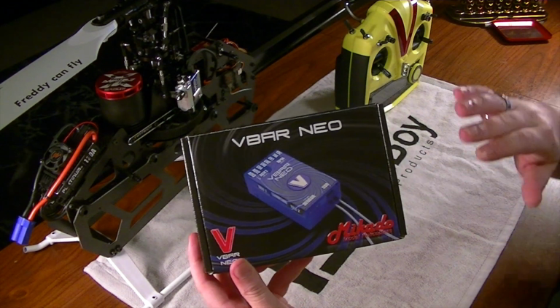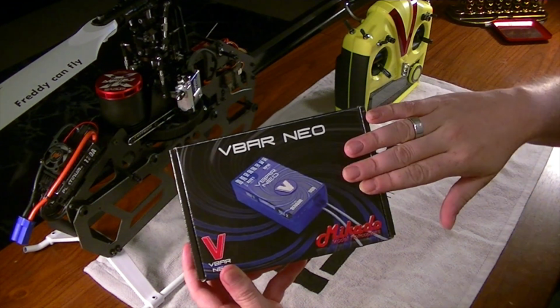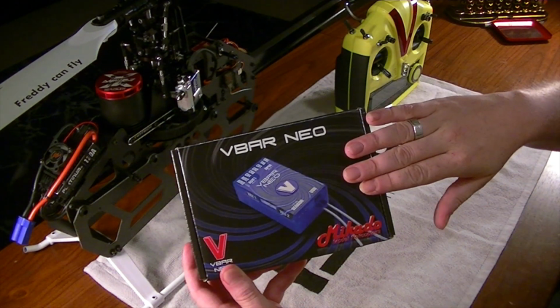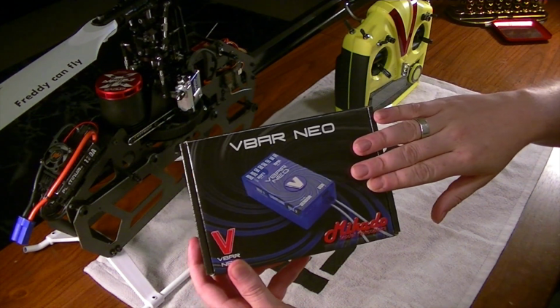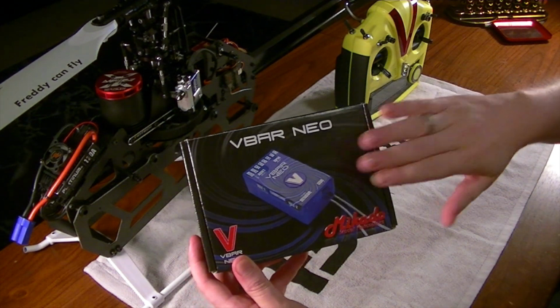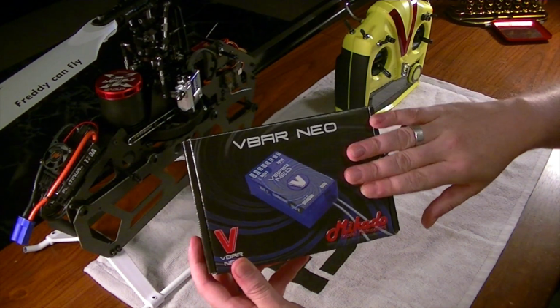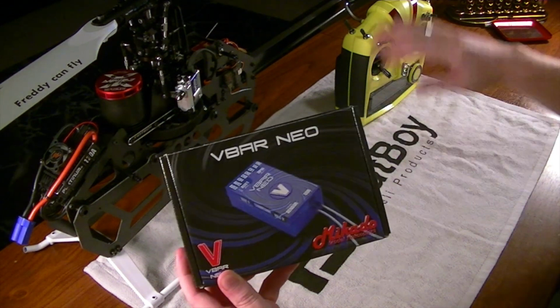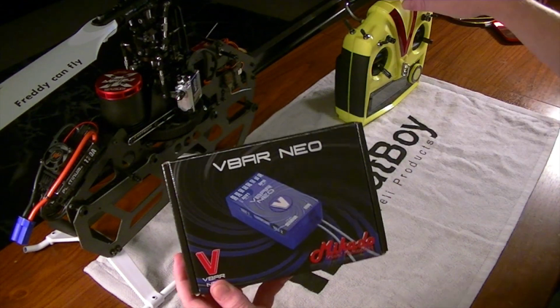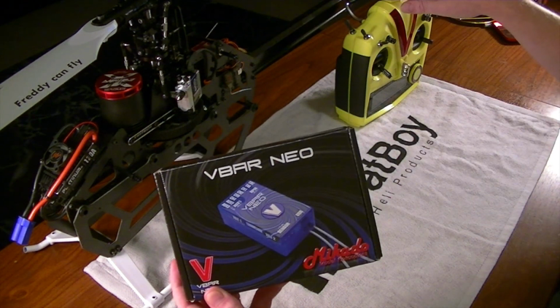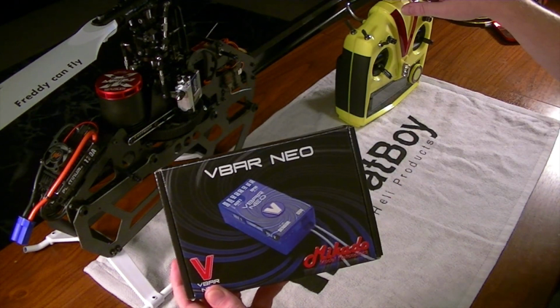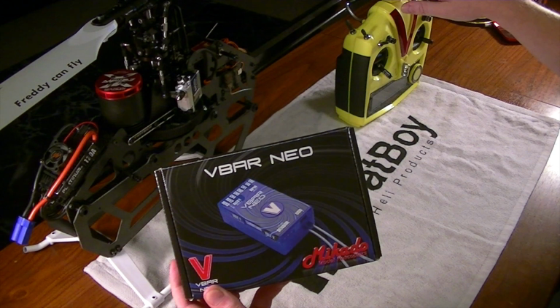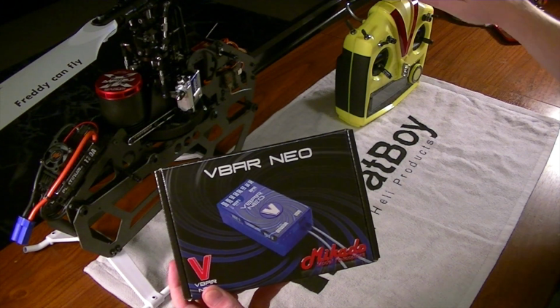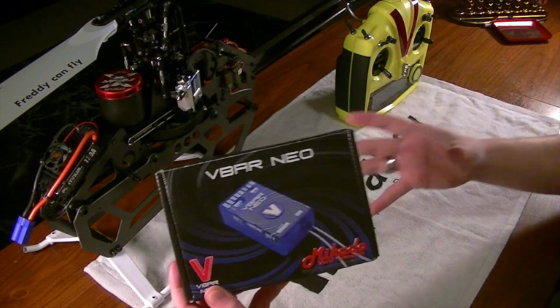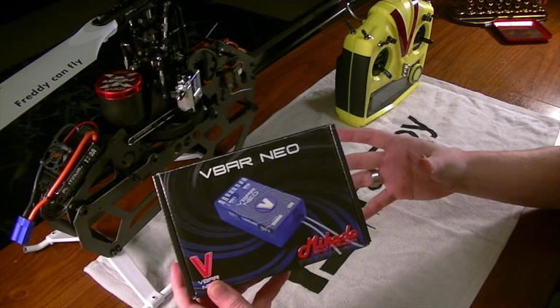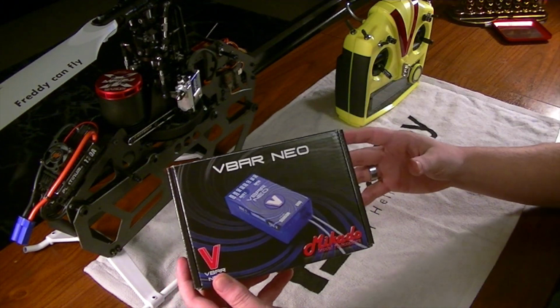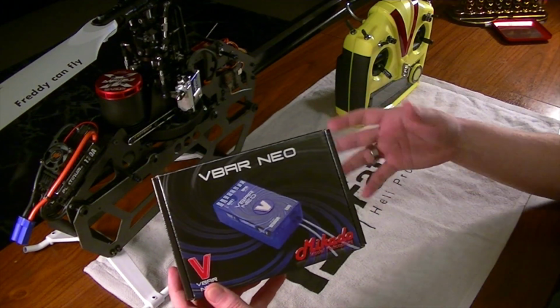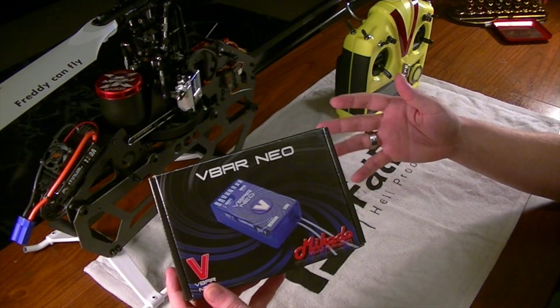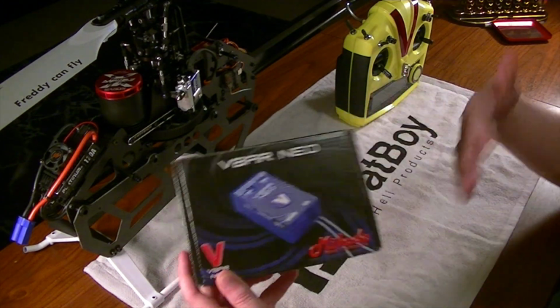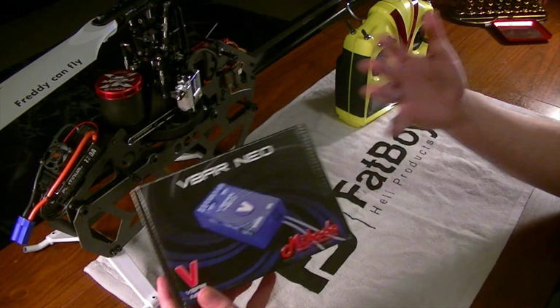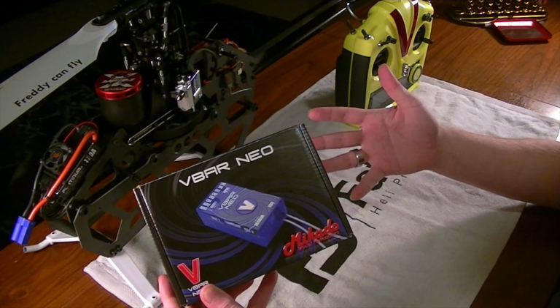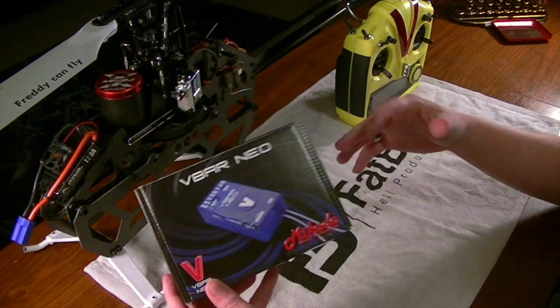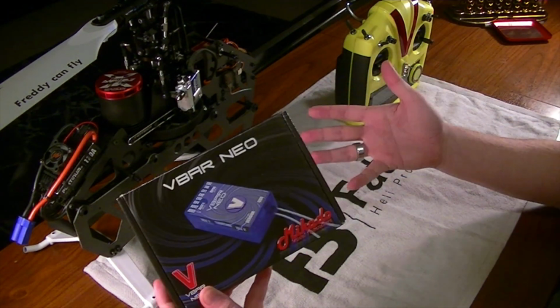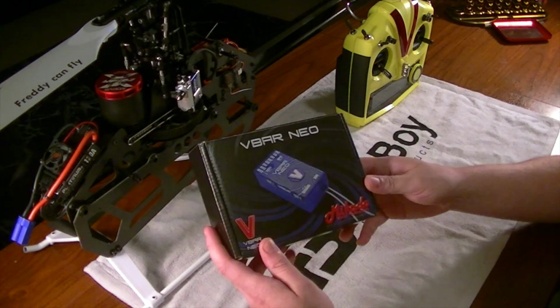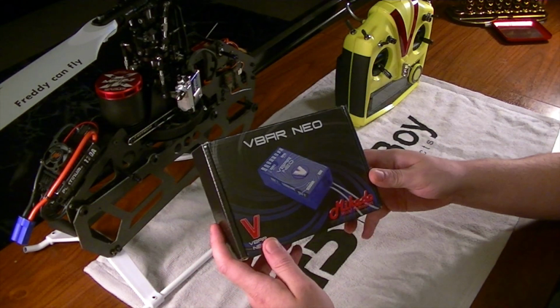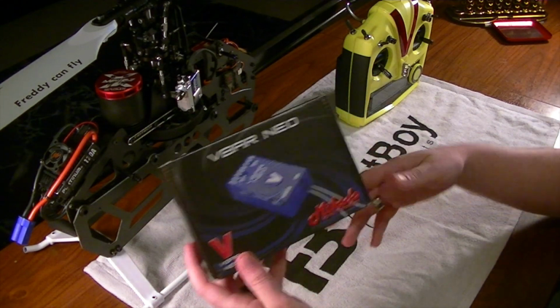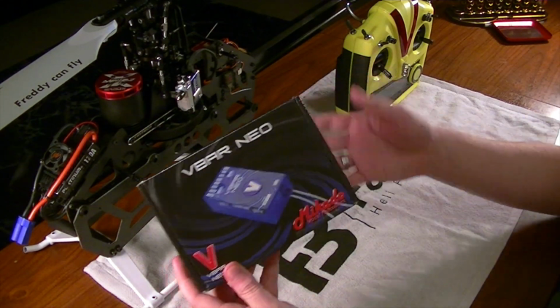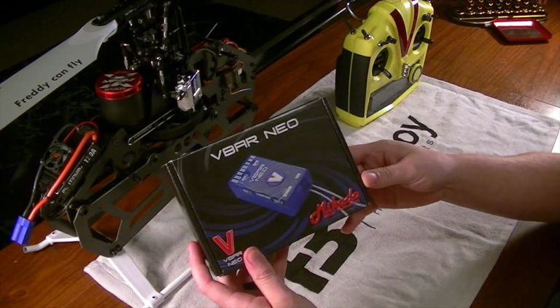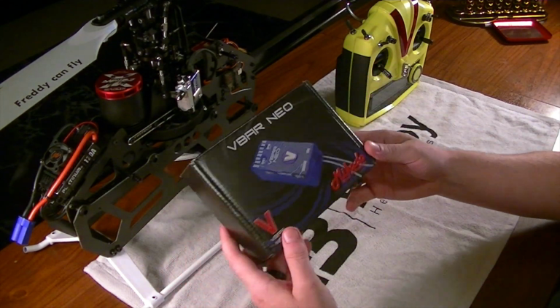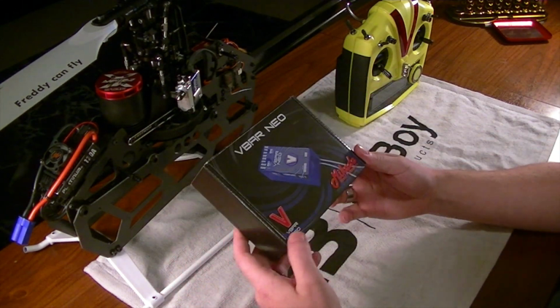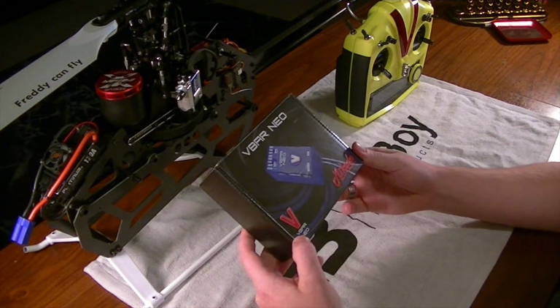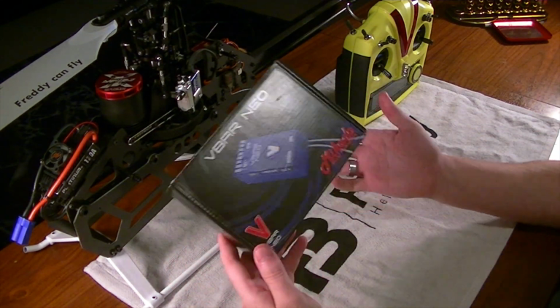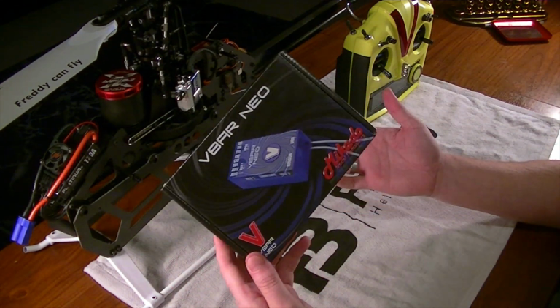It will have you plug in your V-Bar and also your V-Control. And if there is an update present or available, it just updates automatically — boom, you're done. And then you can just move on. It's really easy to do, guys. There's a little quick start guide in here.